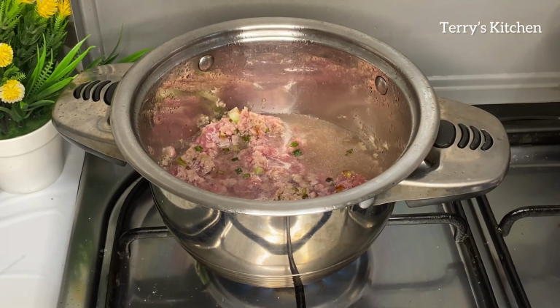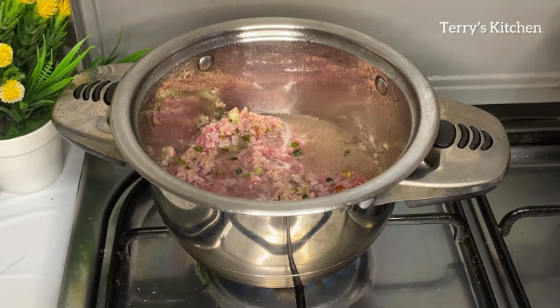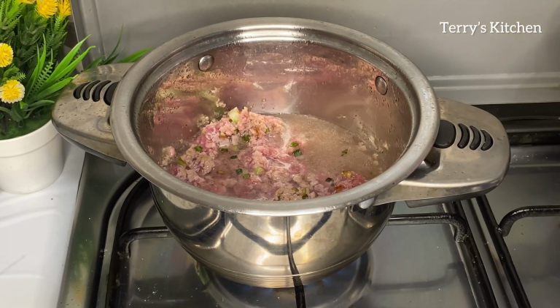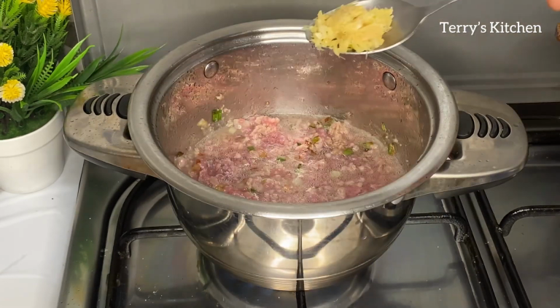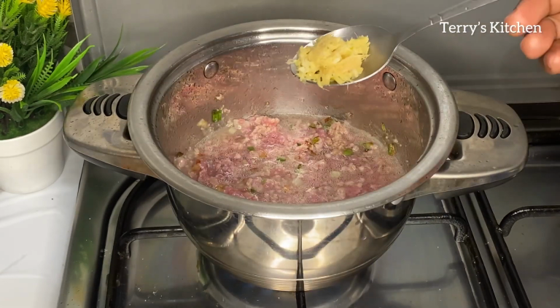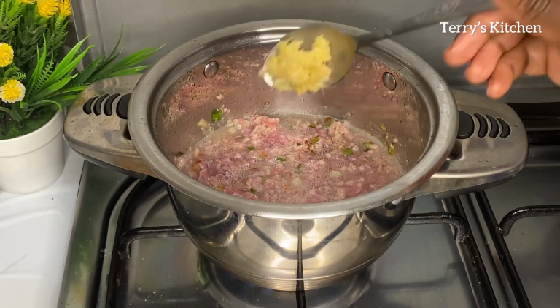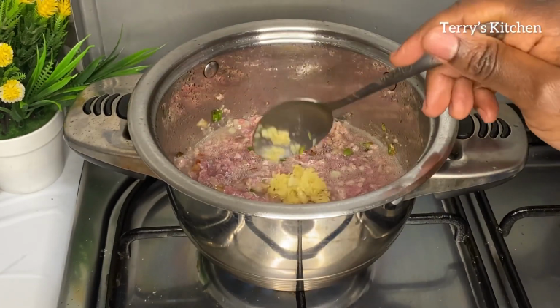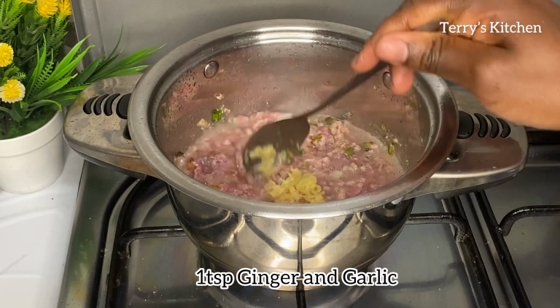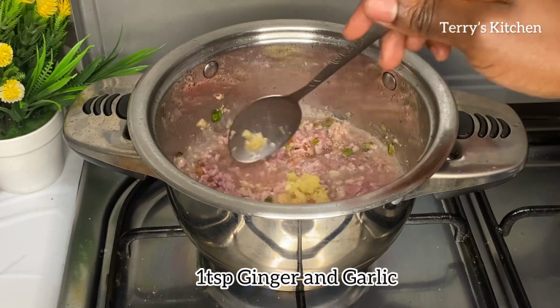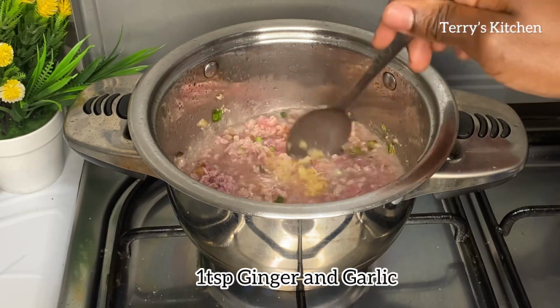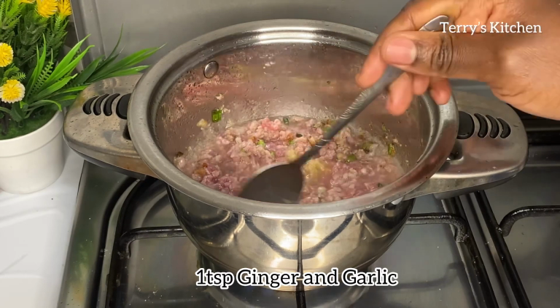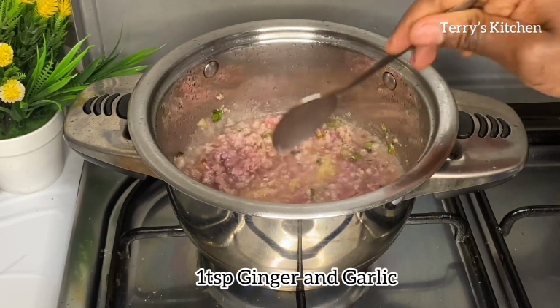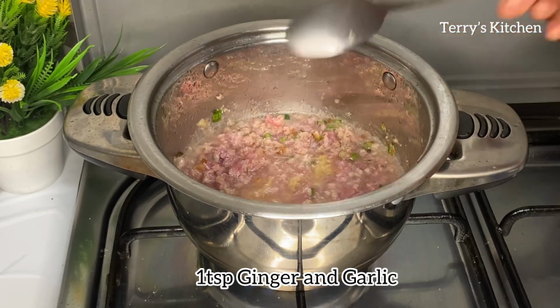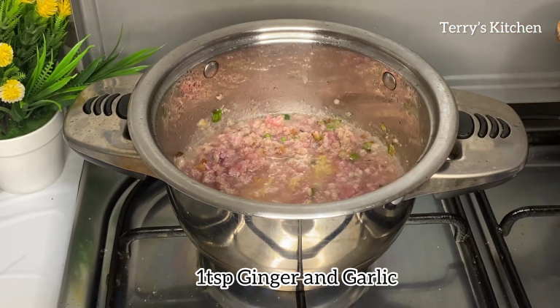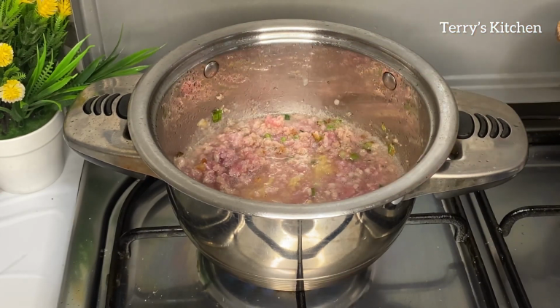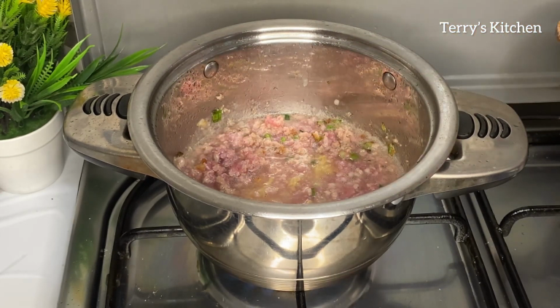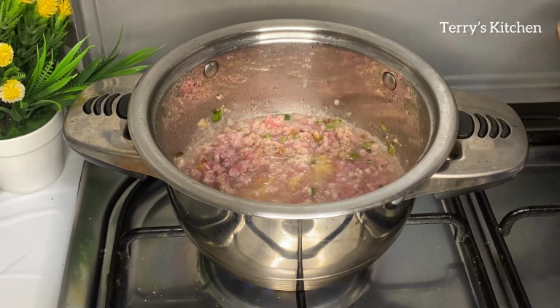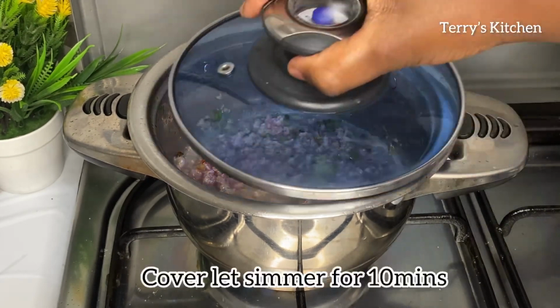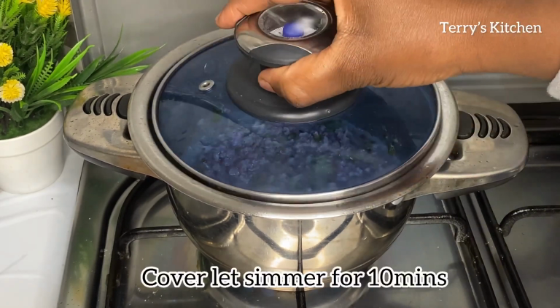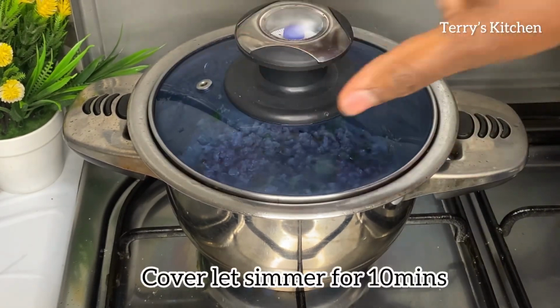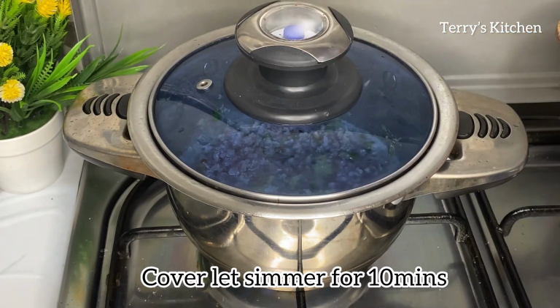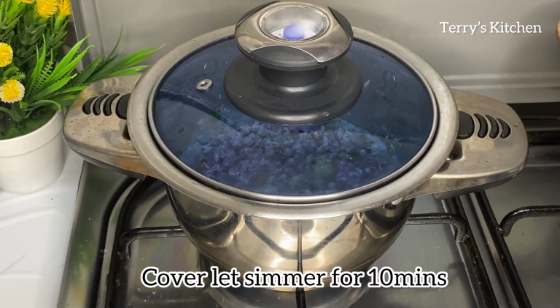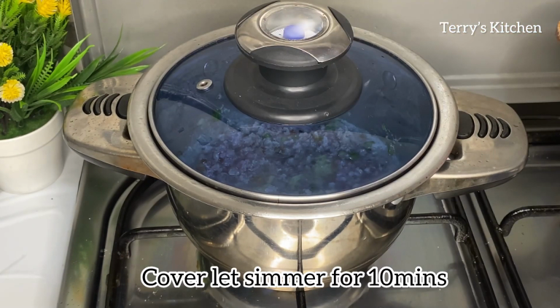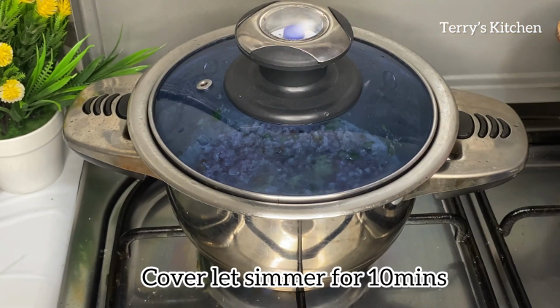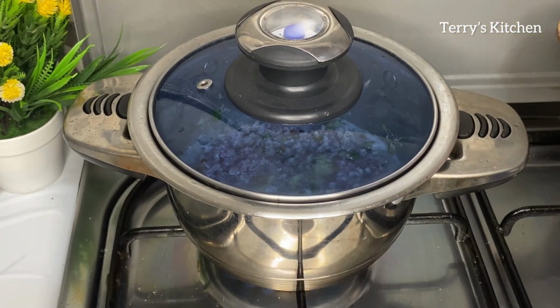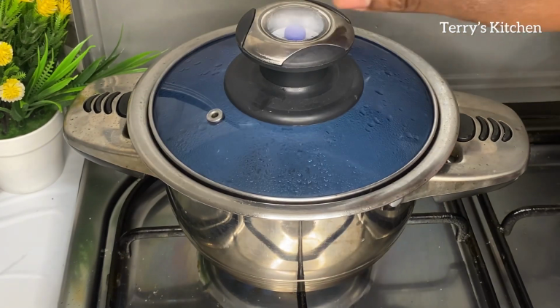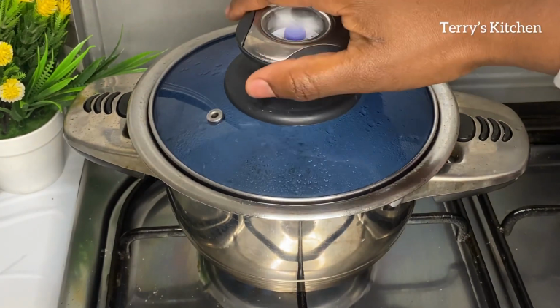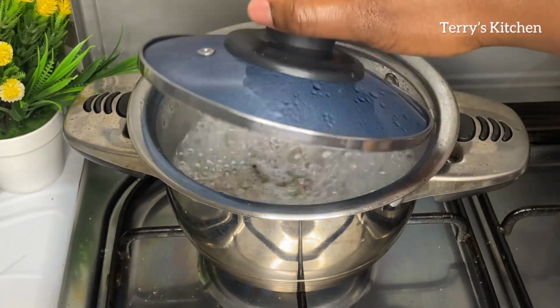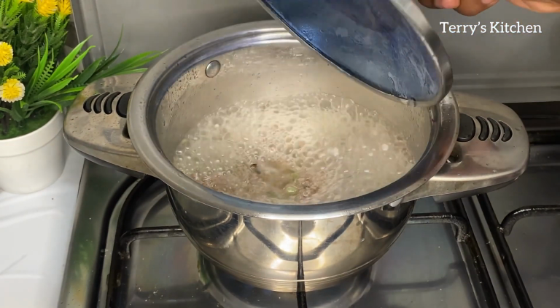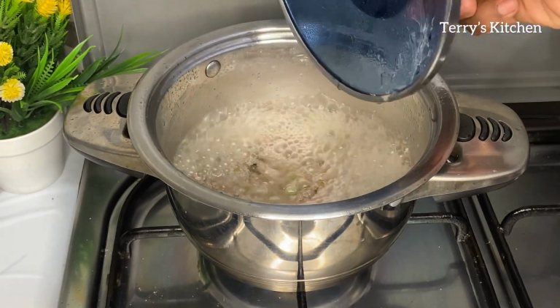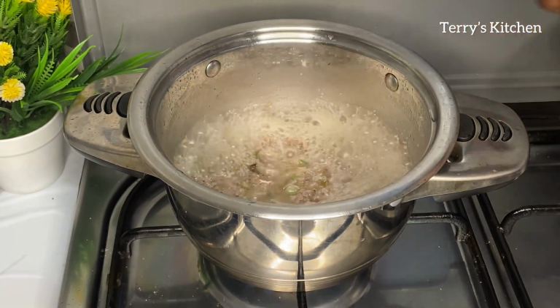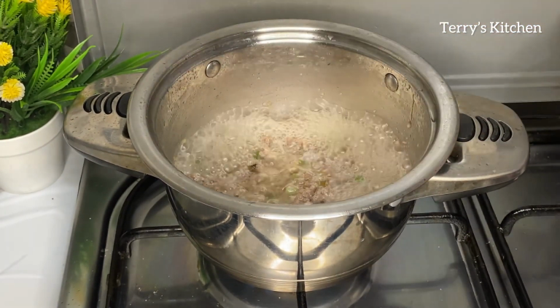After adding the water you're going to add 1 teaspoon of ginger and garlic paste. You're going to mix that well. Then you're going to cover the pot and let the ground beef simmer for about 10 minutes. After 10 minutes your ground beef should be as shown.